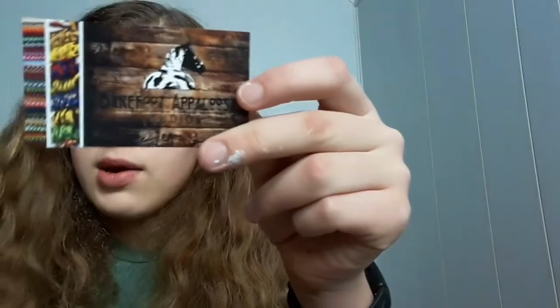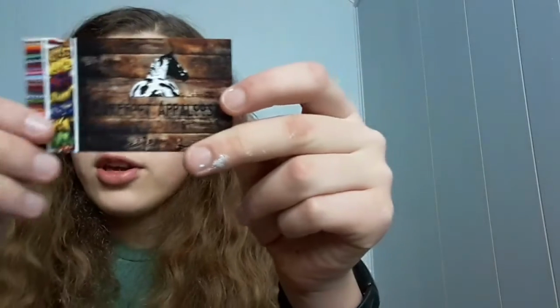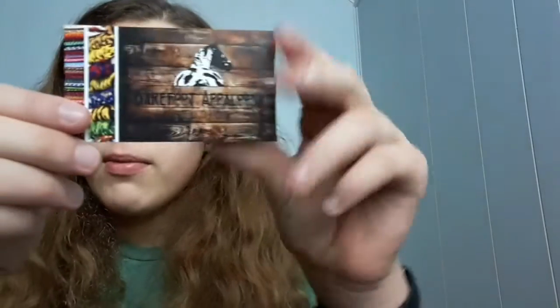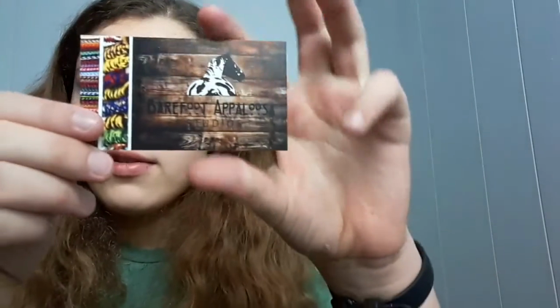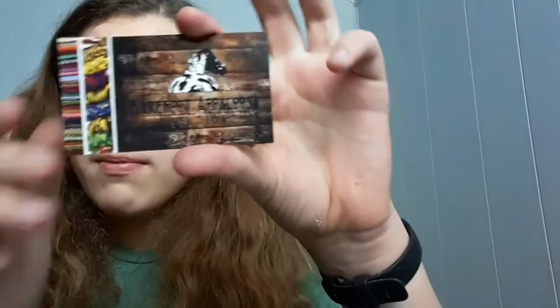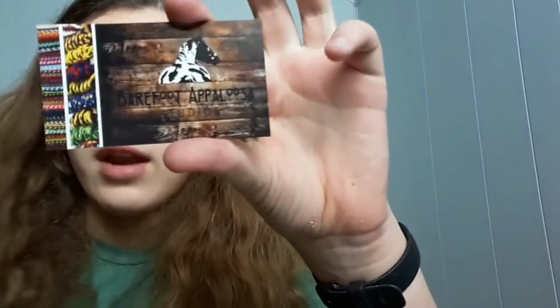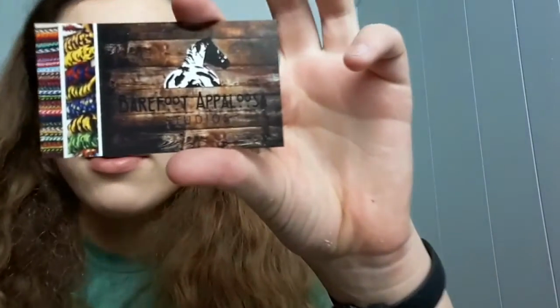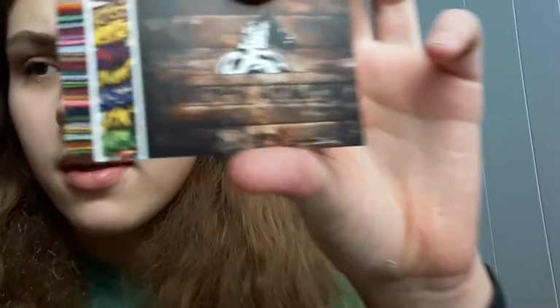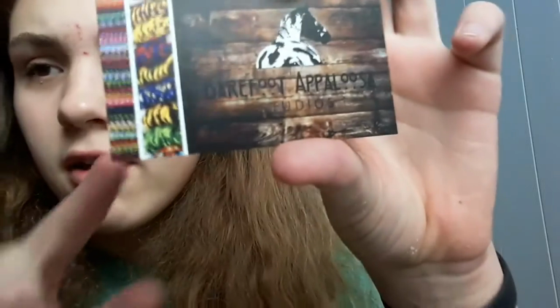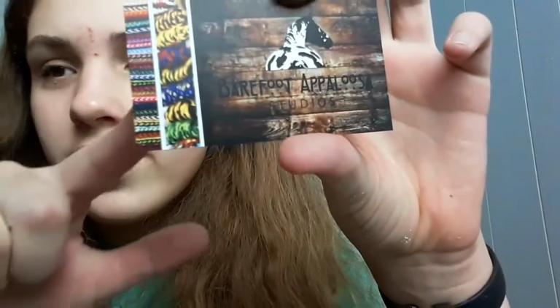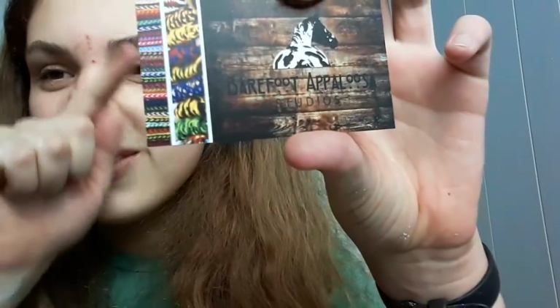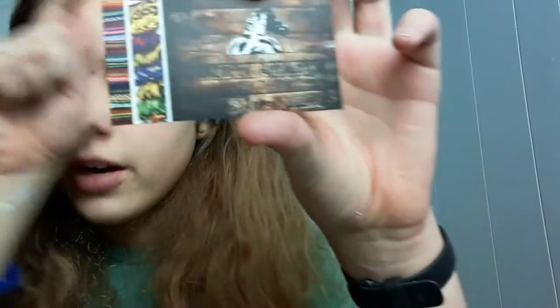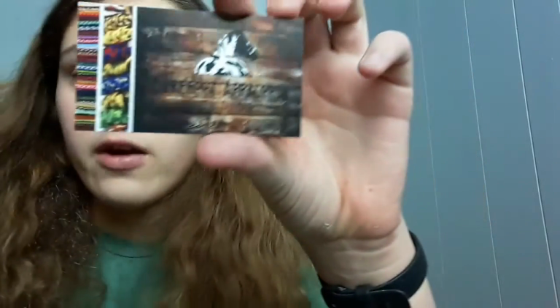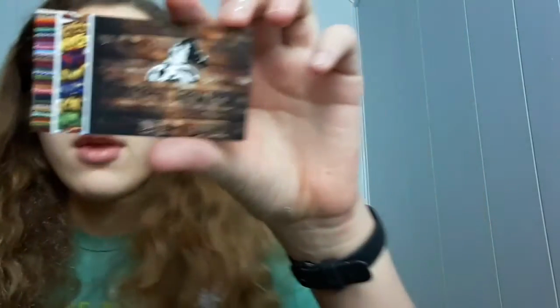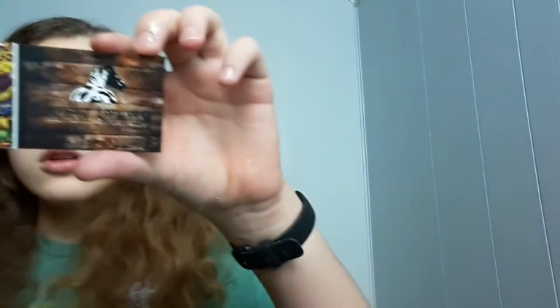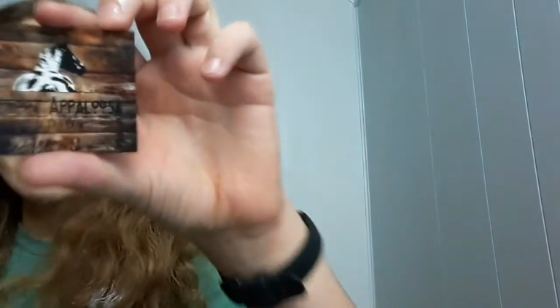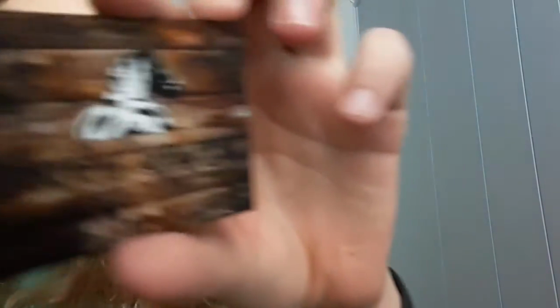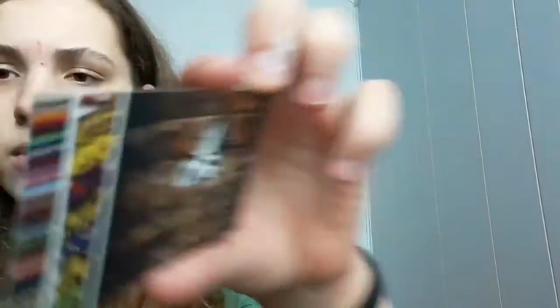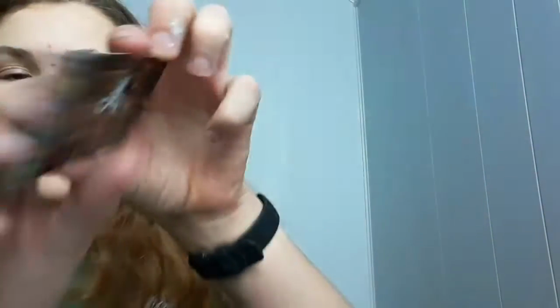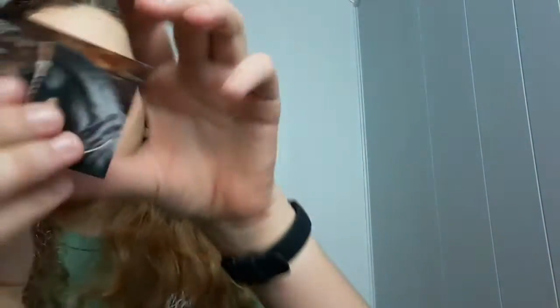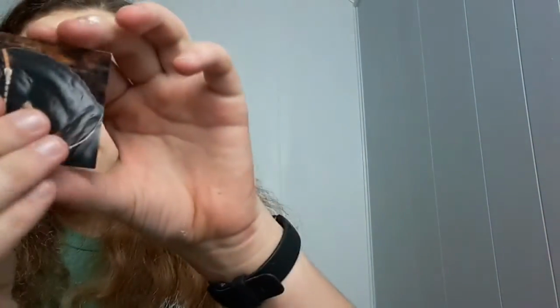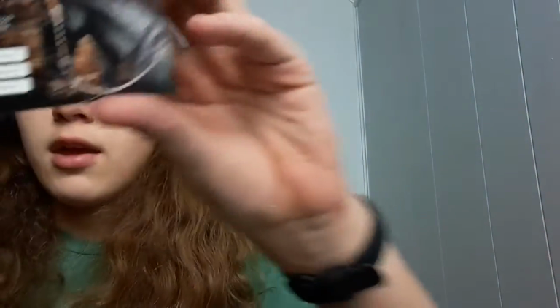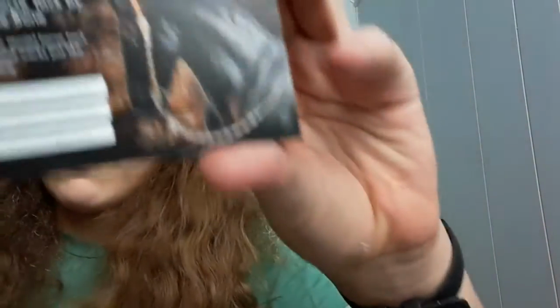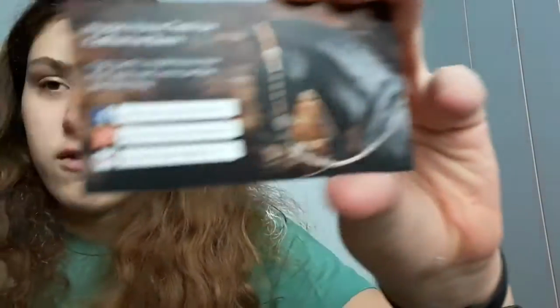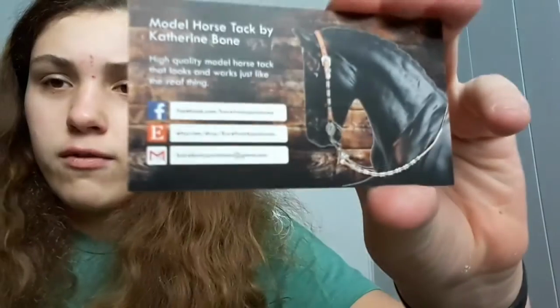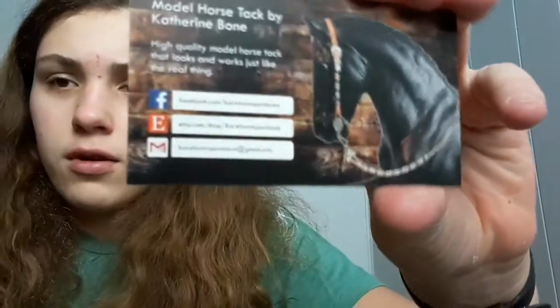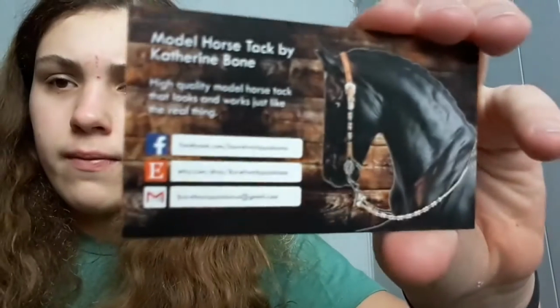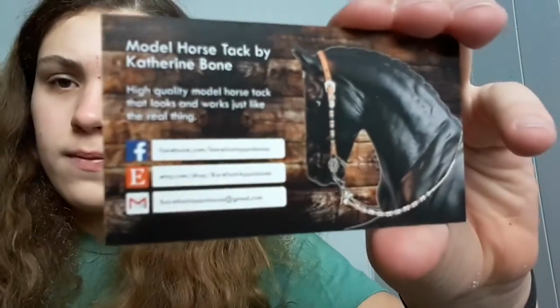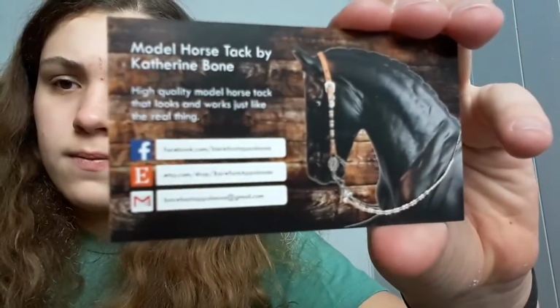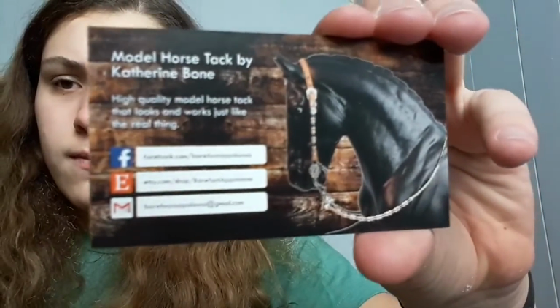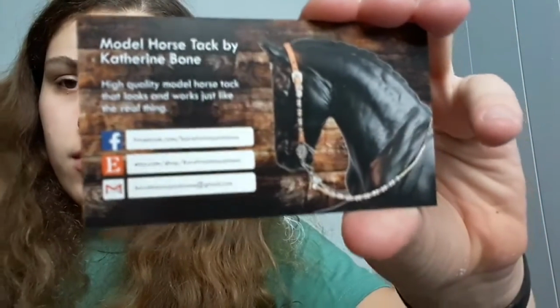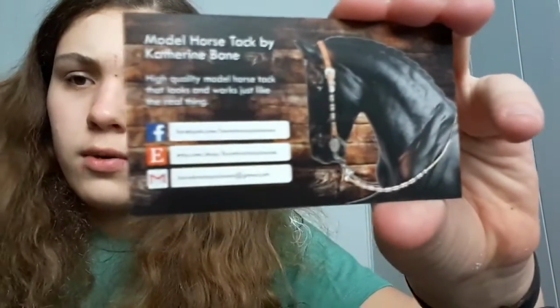Here we have her cute little business card — Barefoot Appaloosa — with a cute little string on it. Here's the rest of her information. Her tack work is so impeccable.